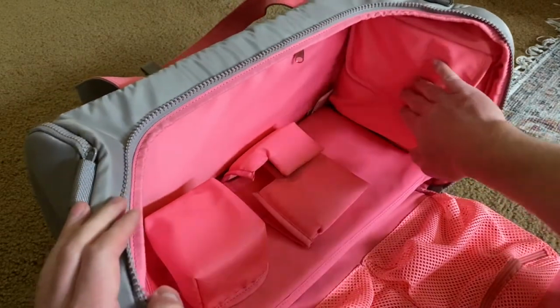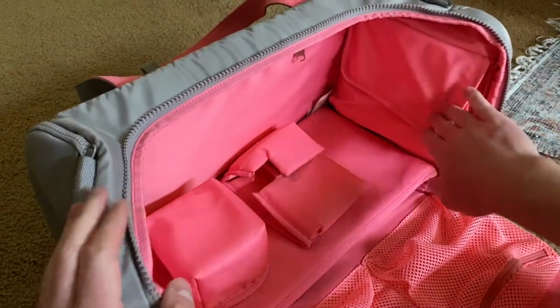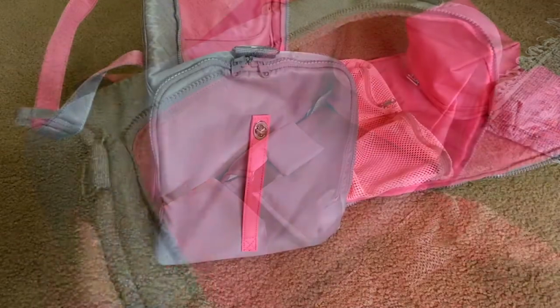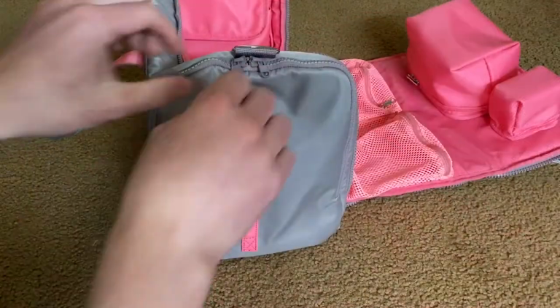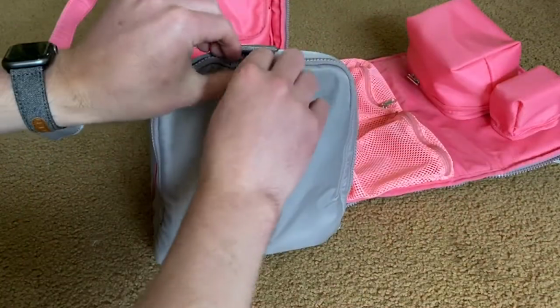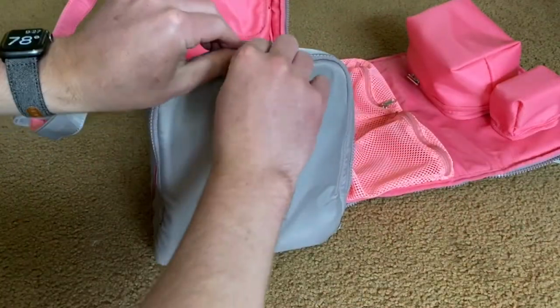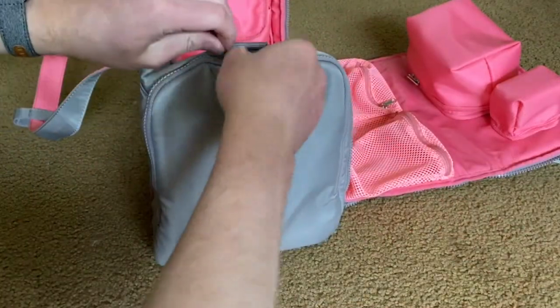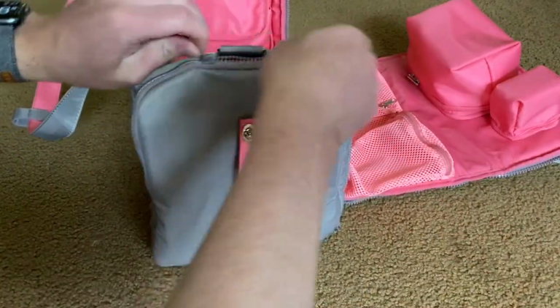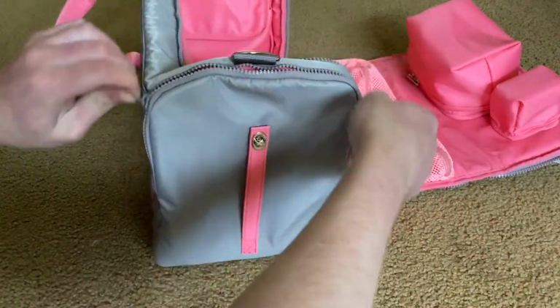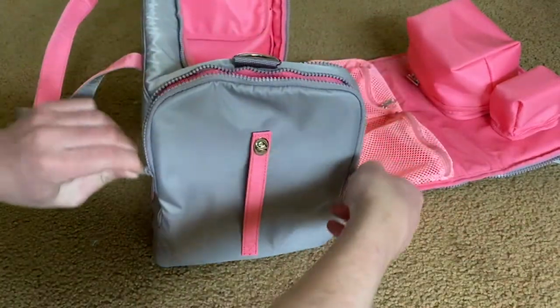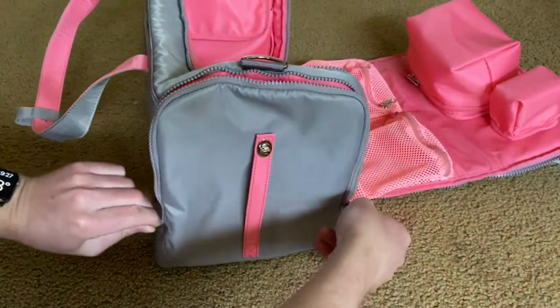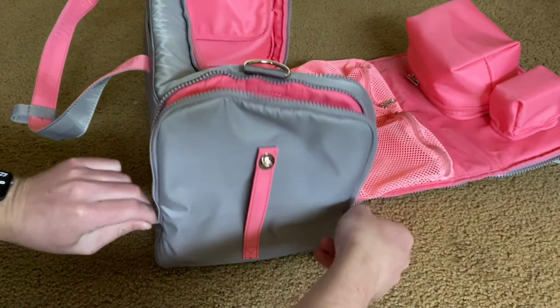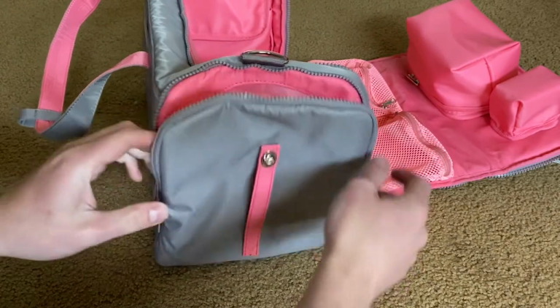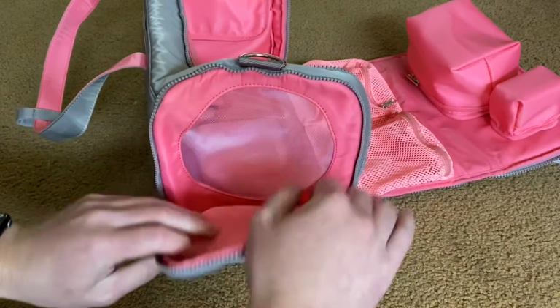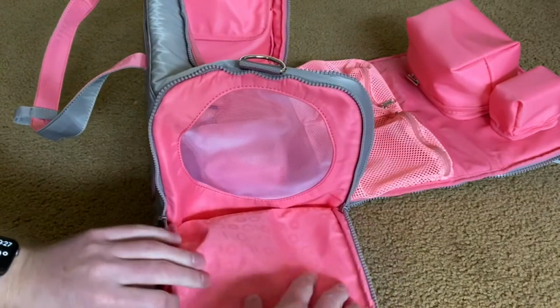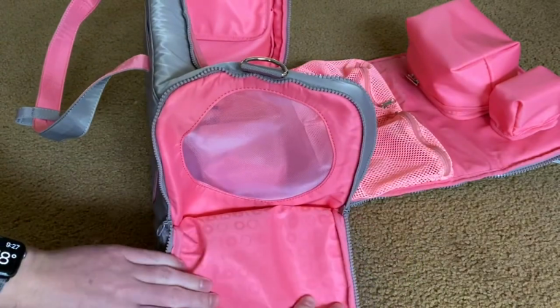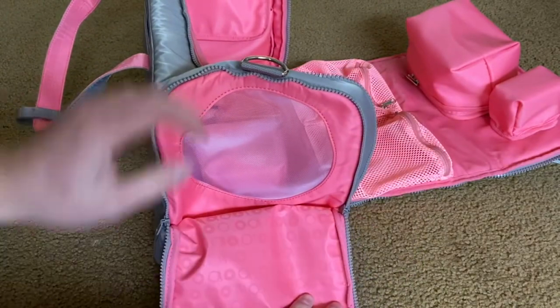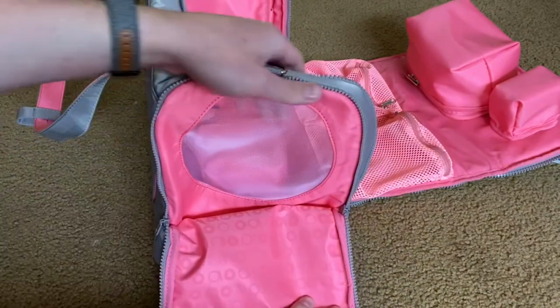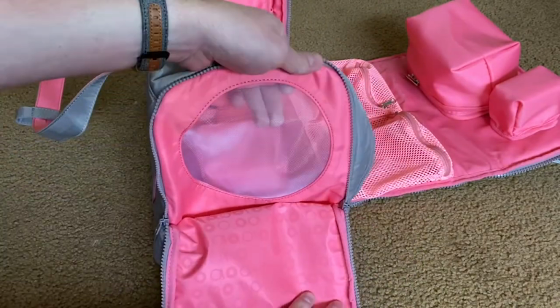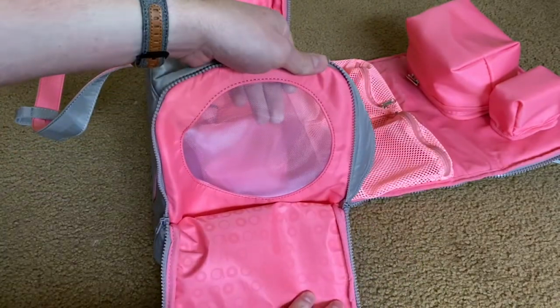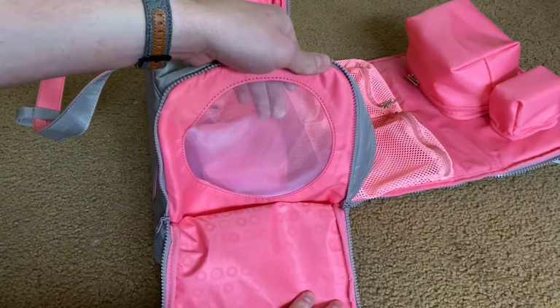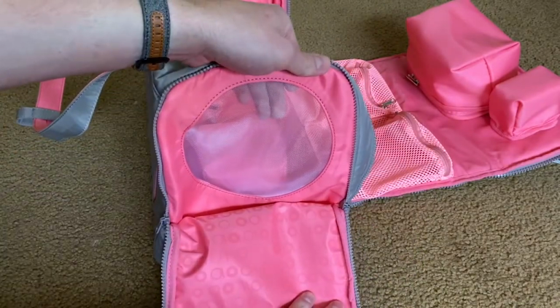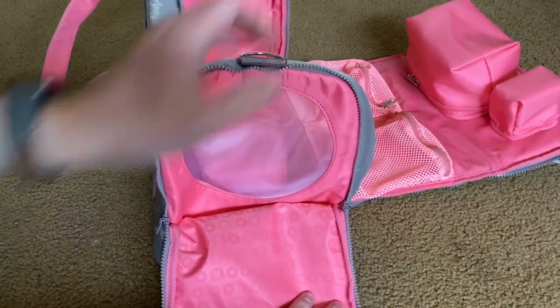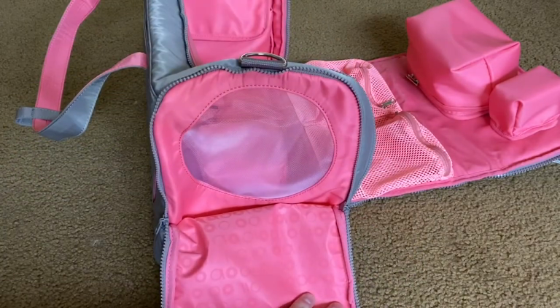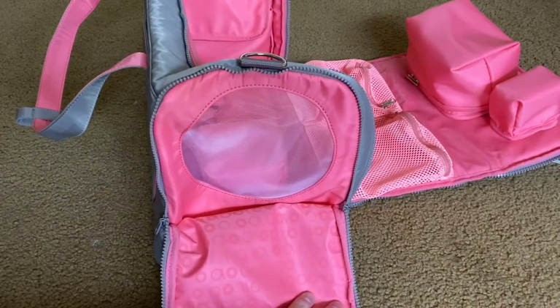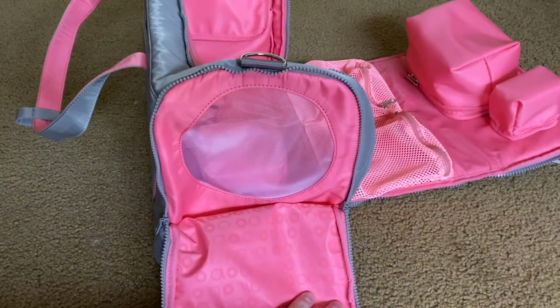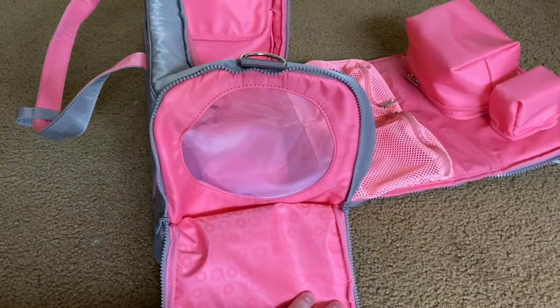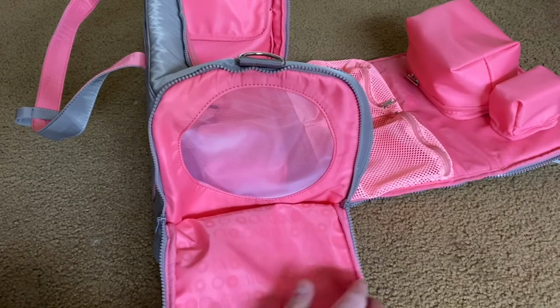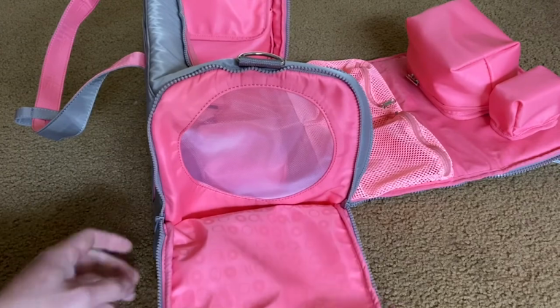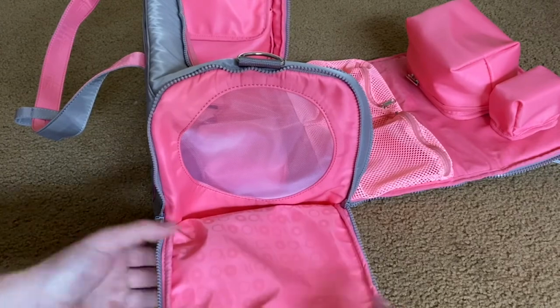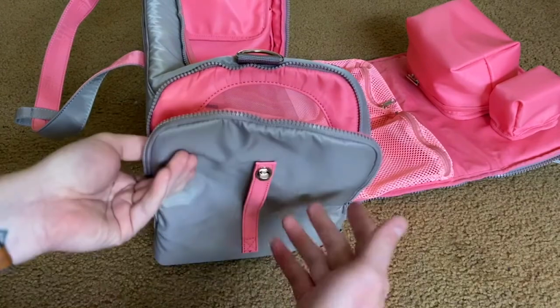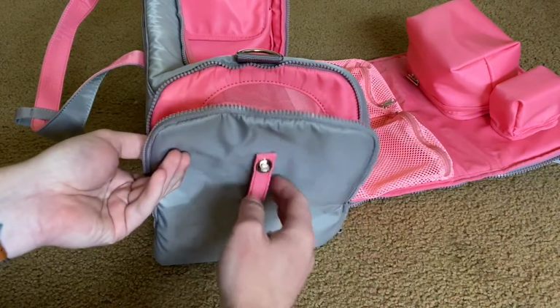So on this side of the bag it actually opens, and you get a little window for your Aibo, which I think is just so neat.